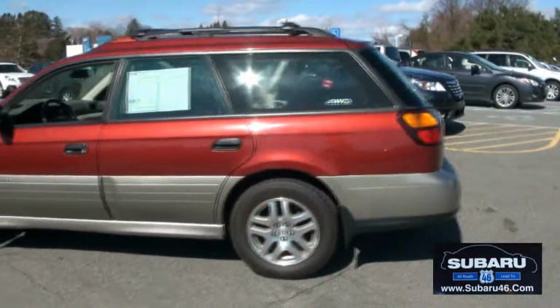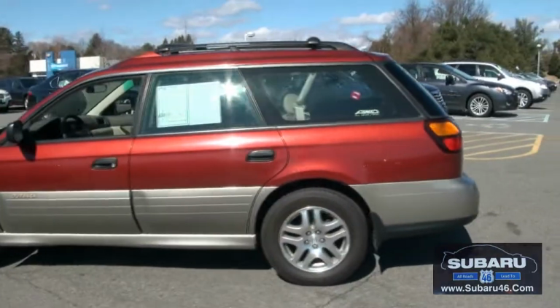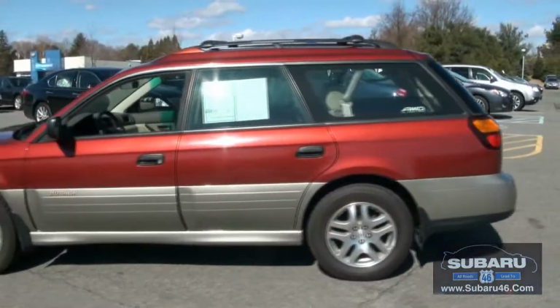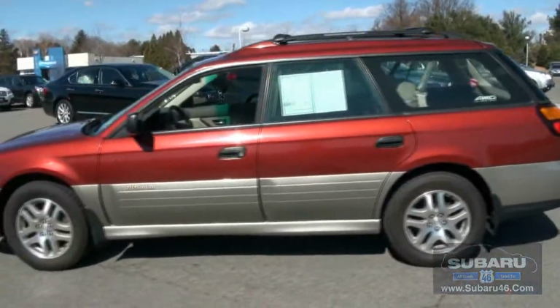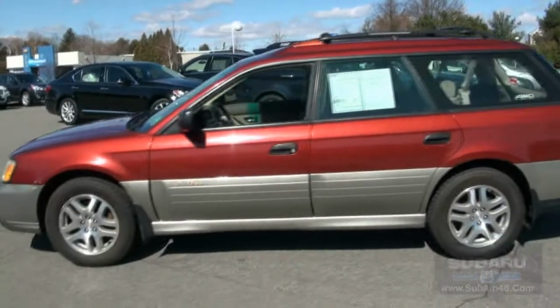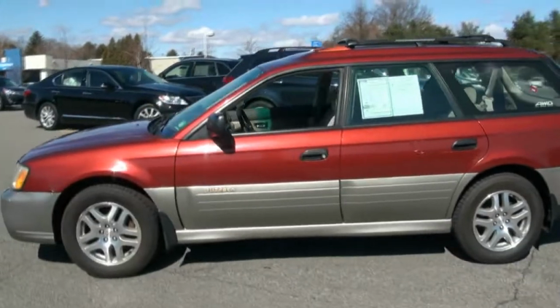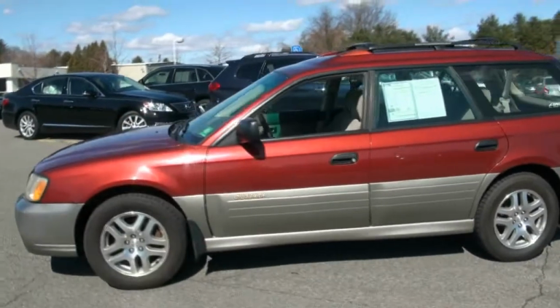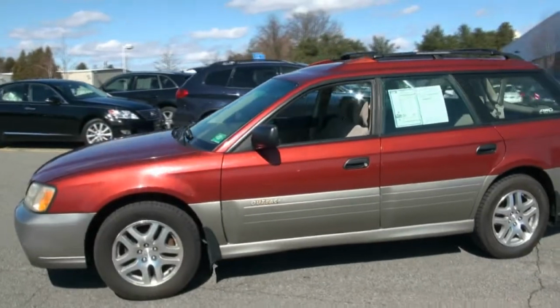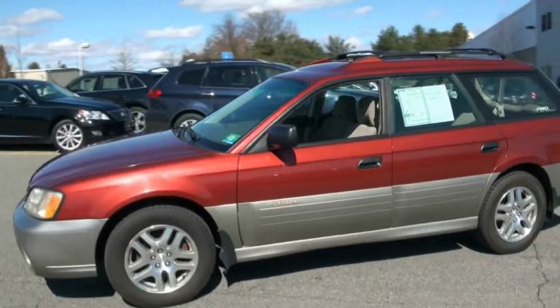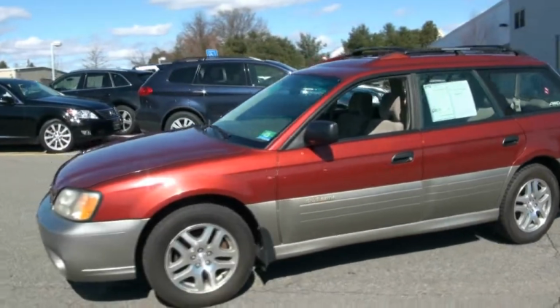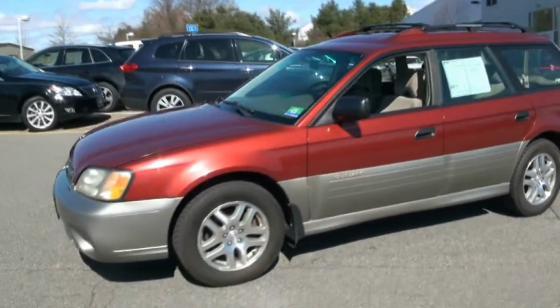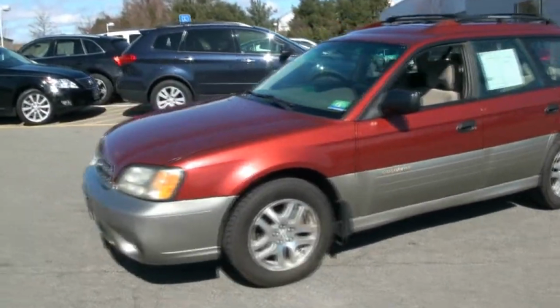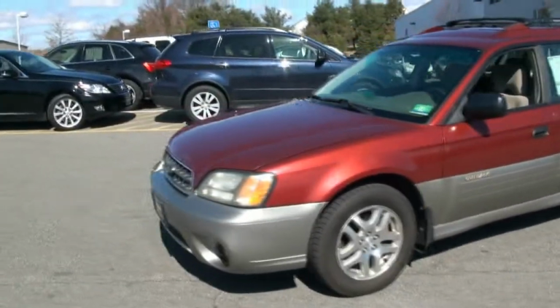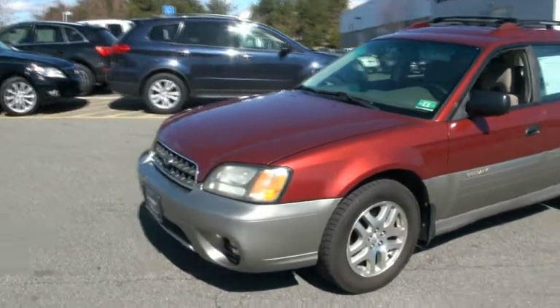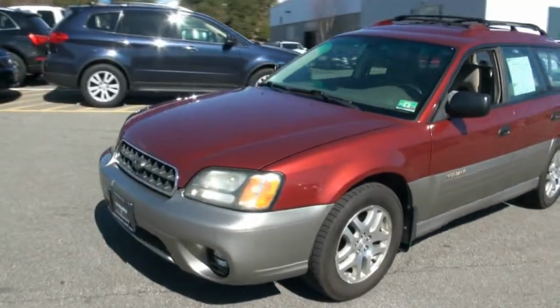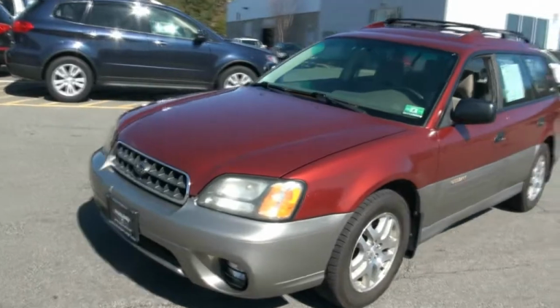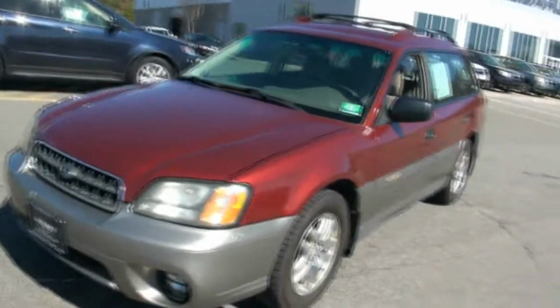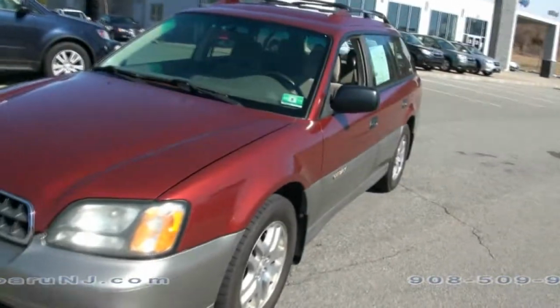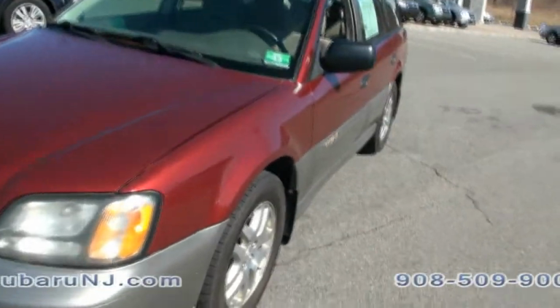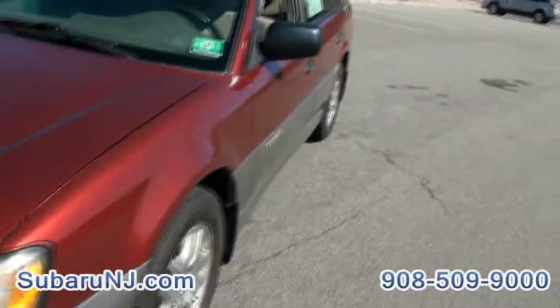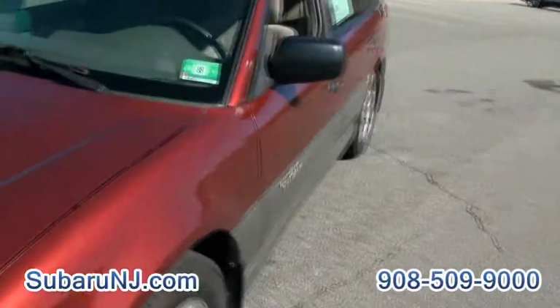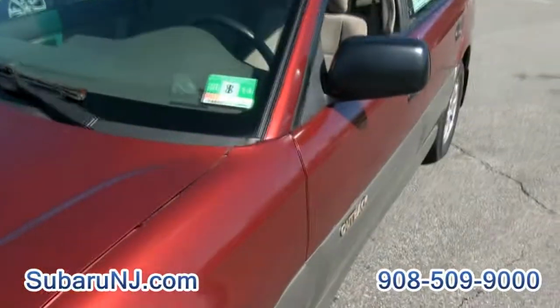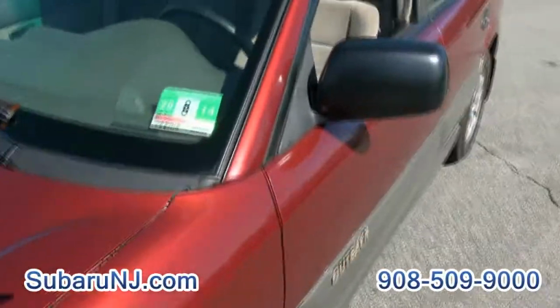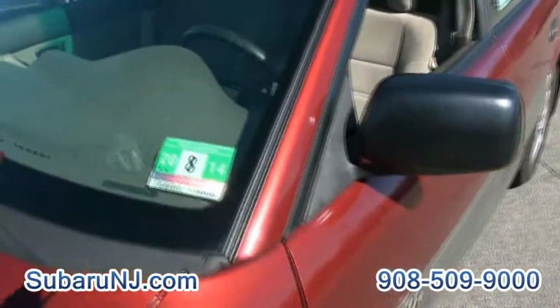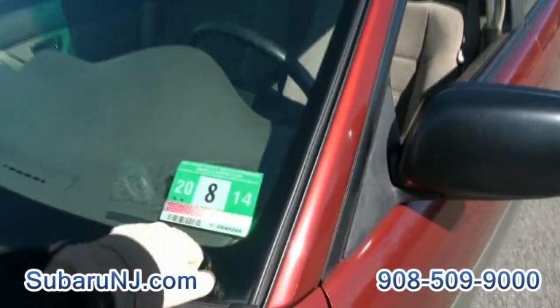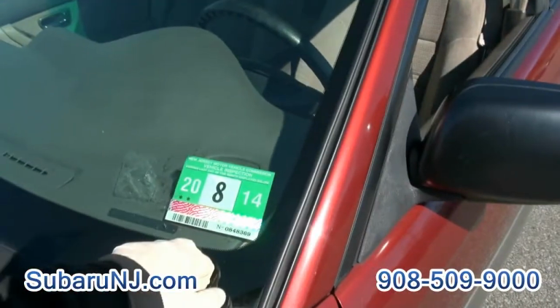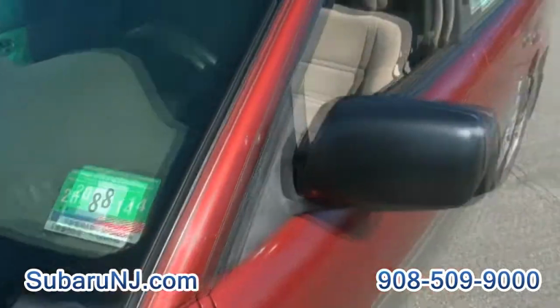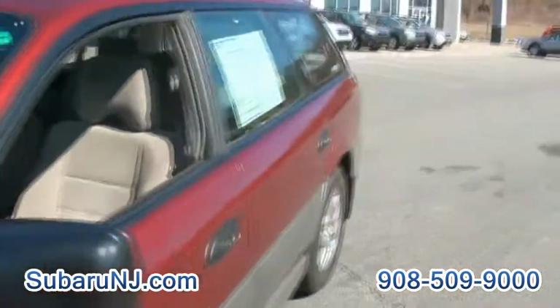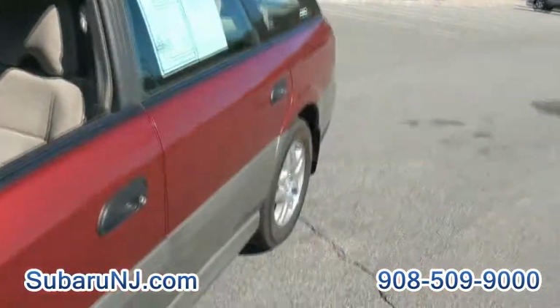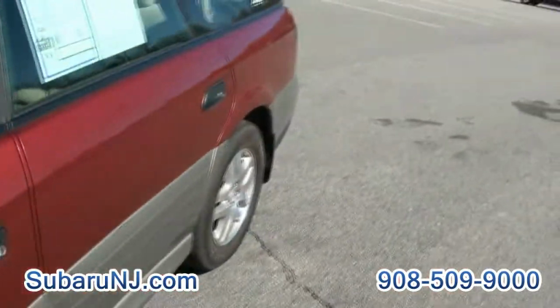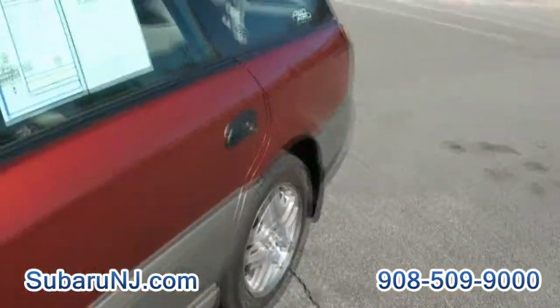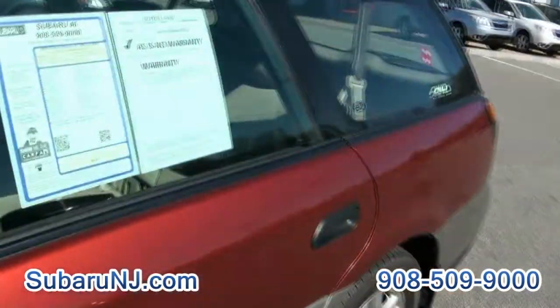The funny thing is, I always see these older Outbacks in service and I'm very impressed — wow. Through all these years, a lot of people are still servicing them here at Subaru 46, and that's really a great thing.